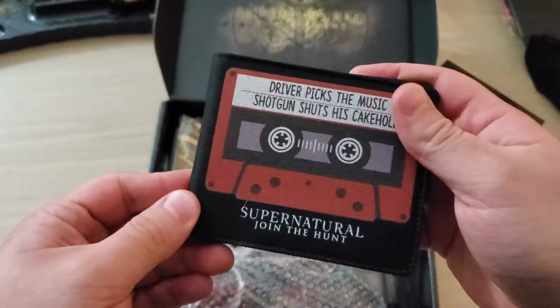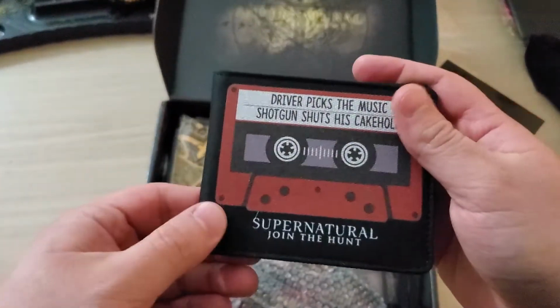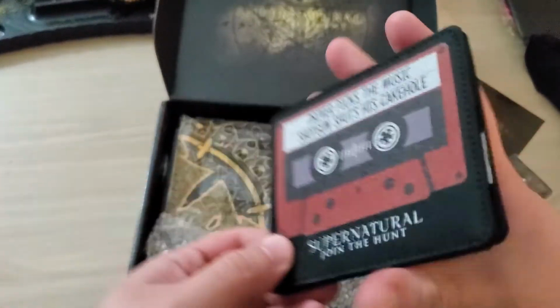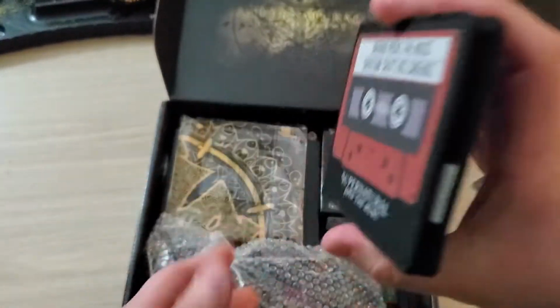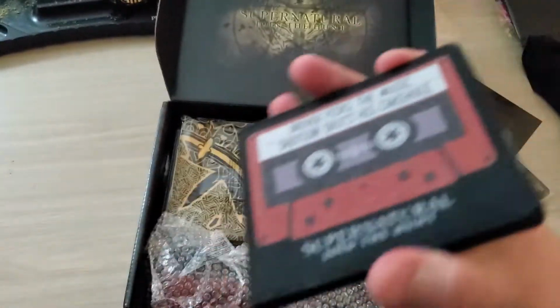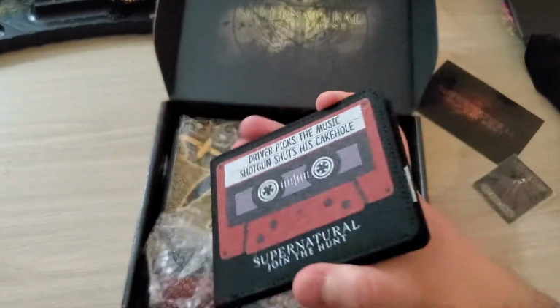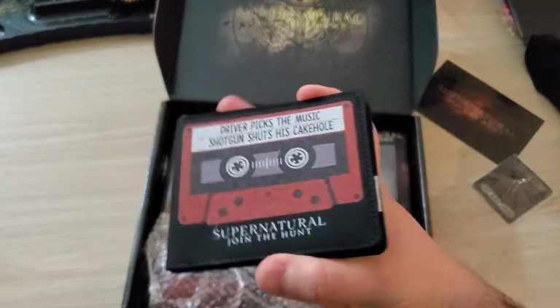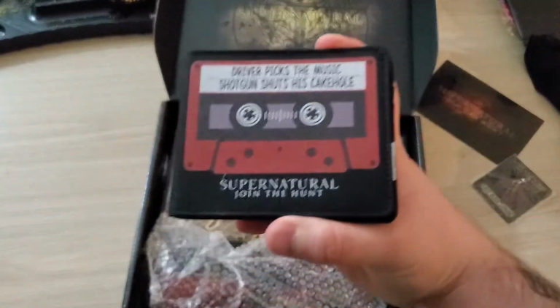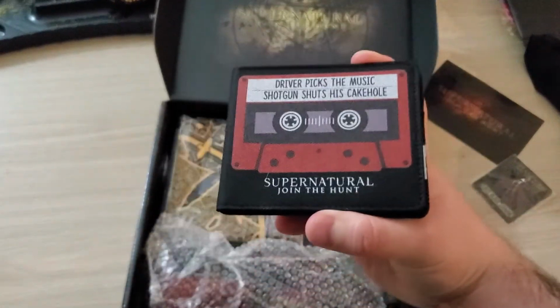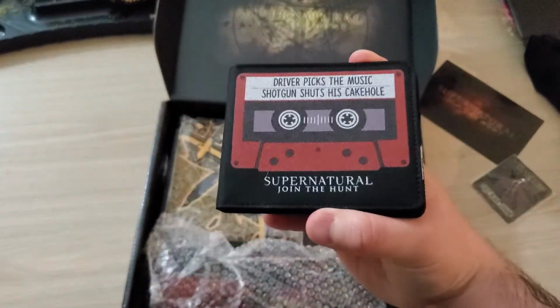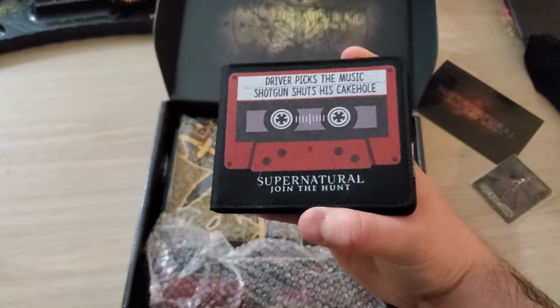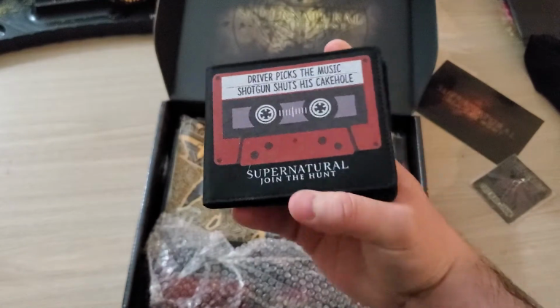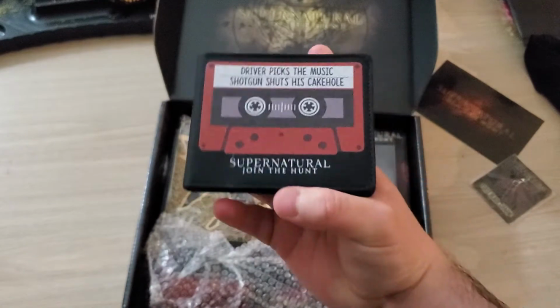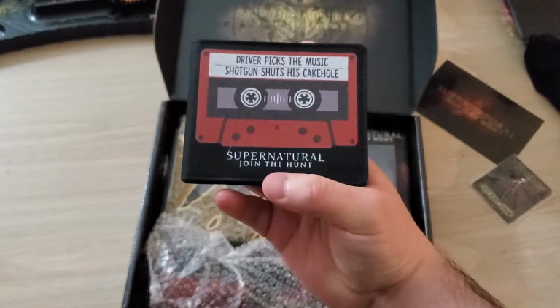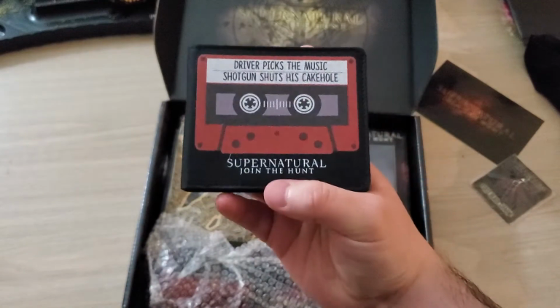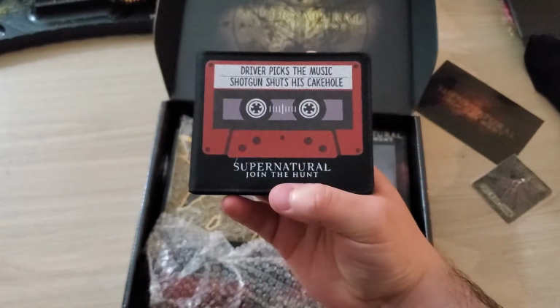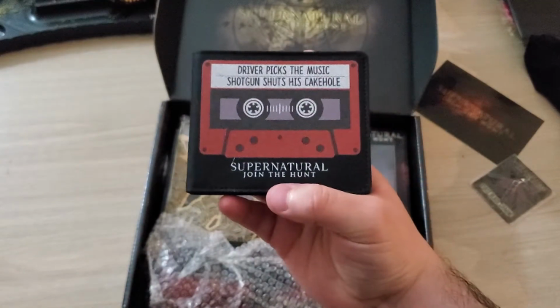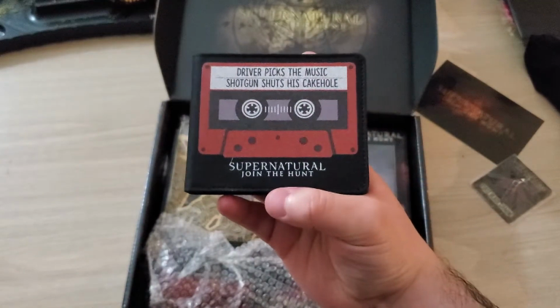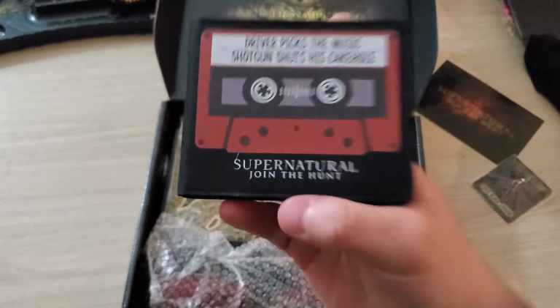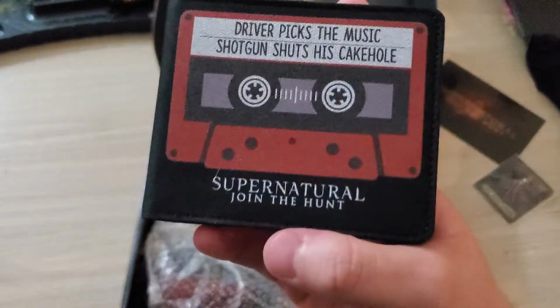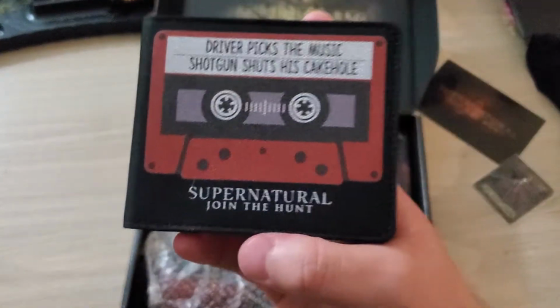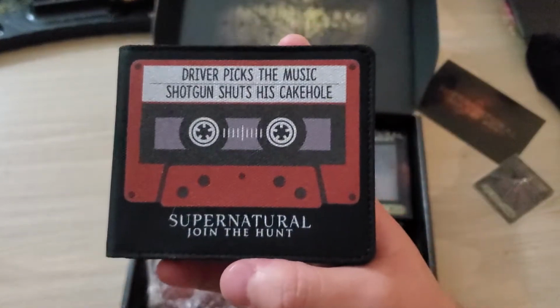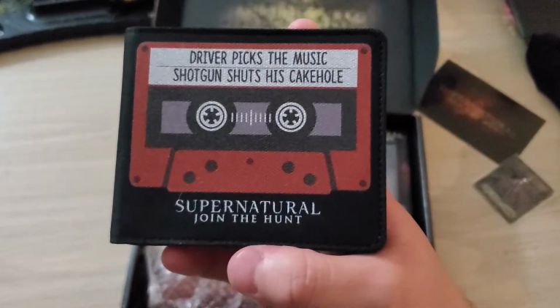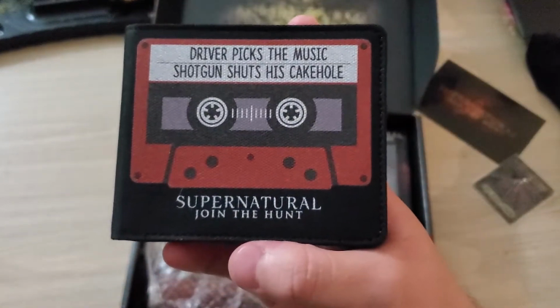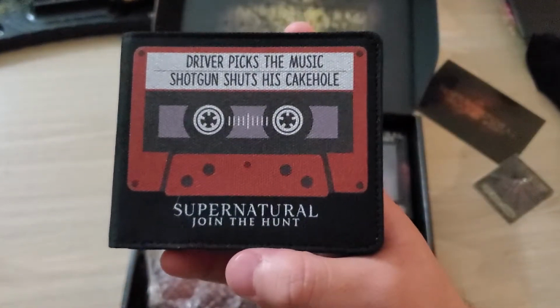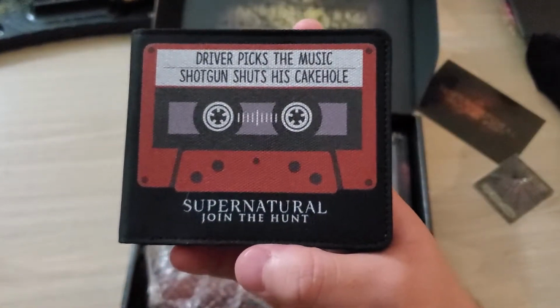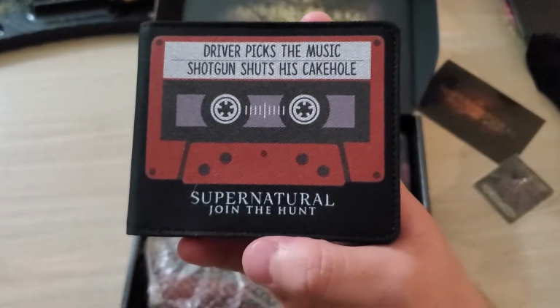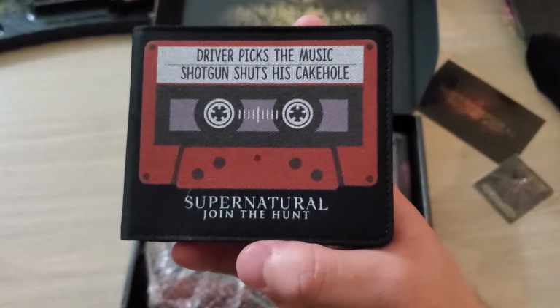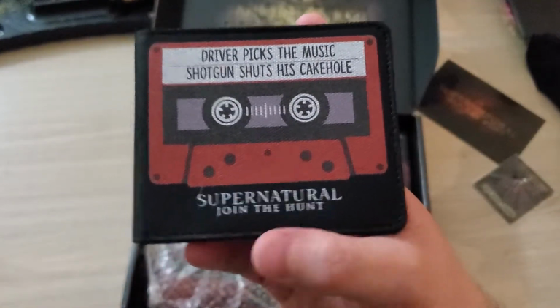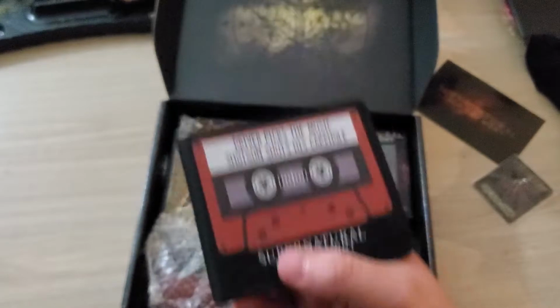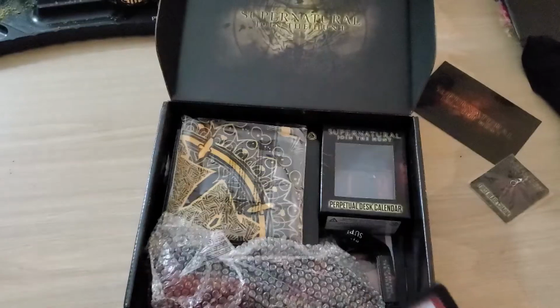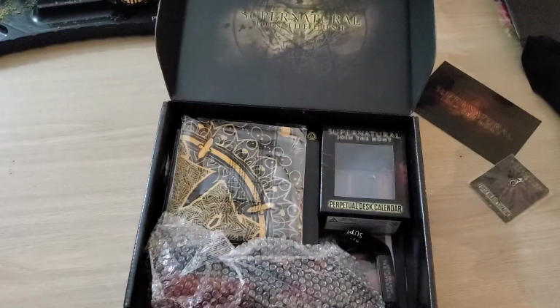Yeah, I'll just show this to people when they ask — you got an aux cord, can we listen to — don't even ask, shut up.